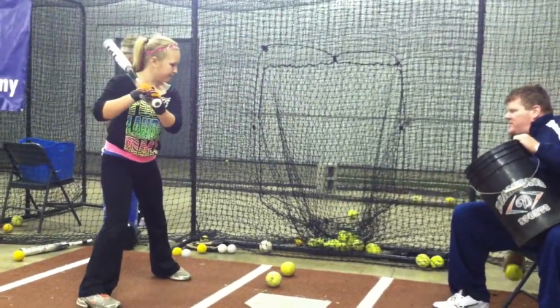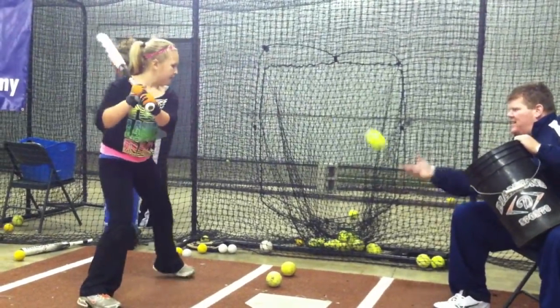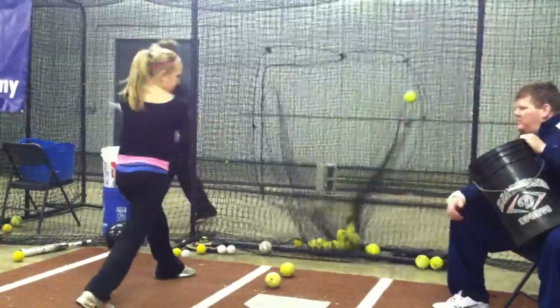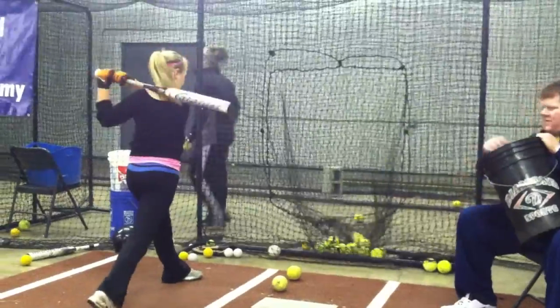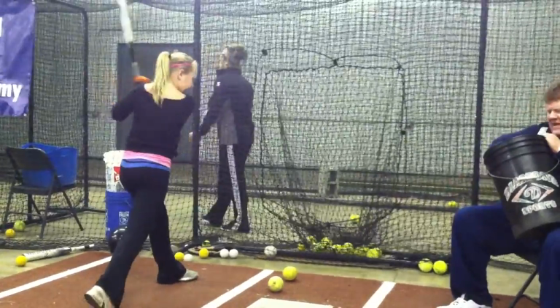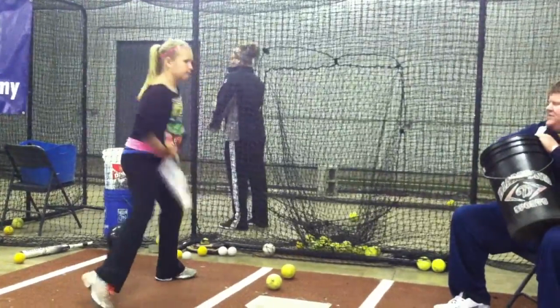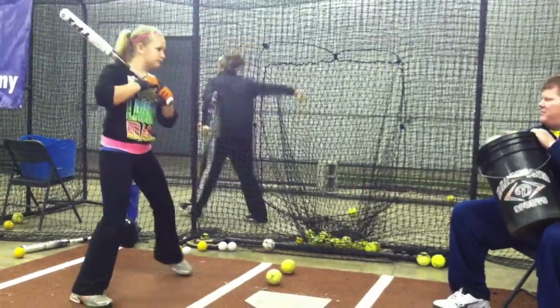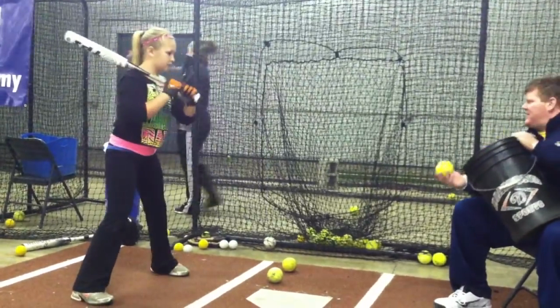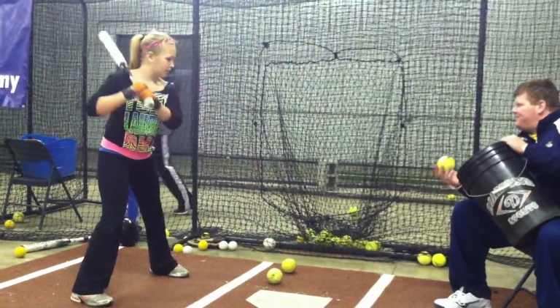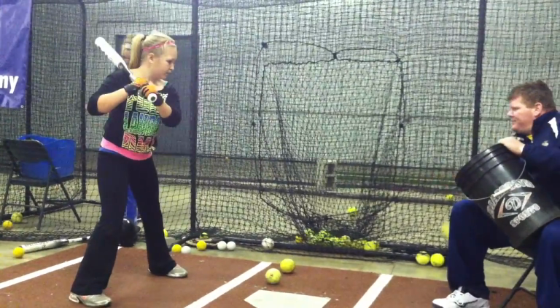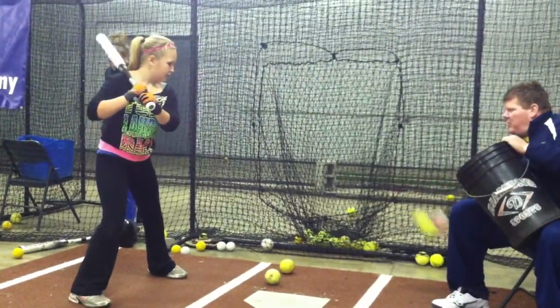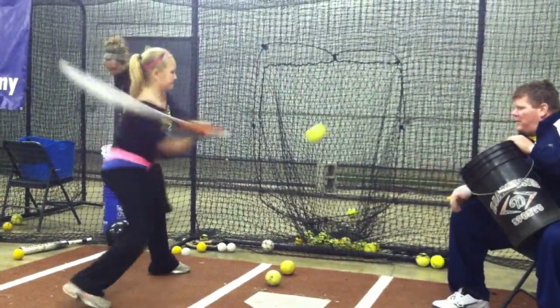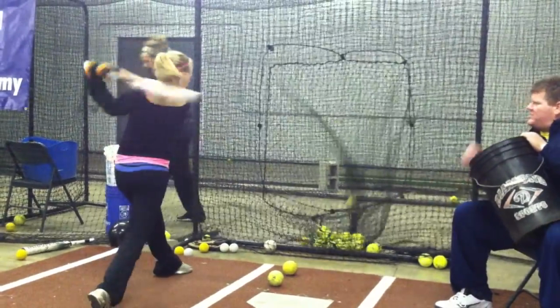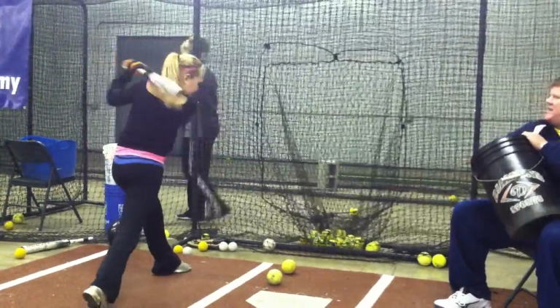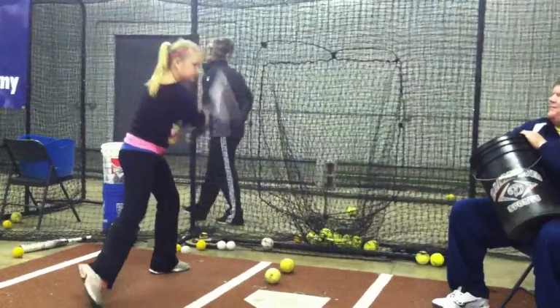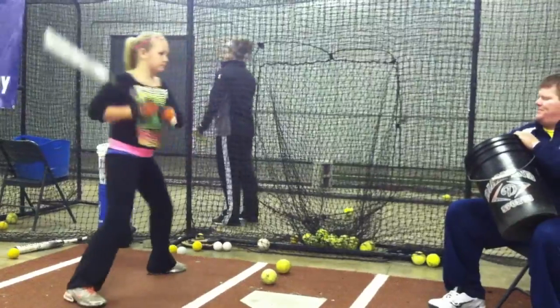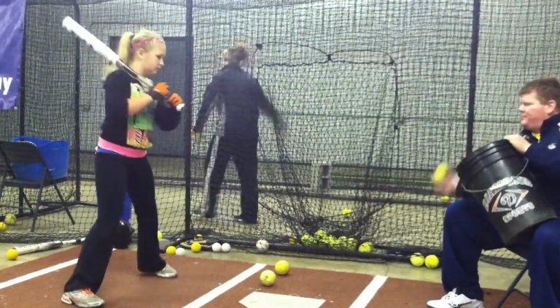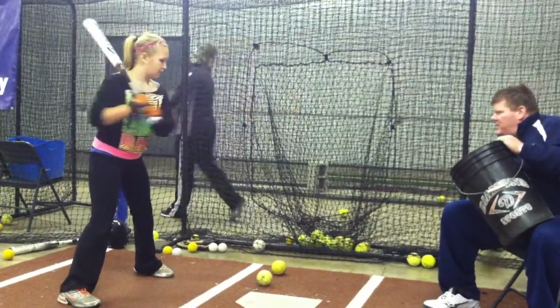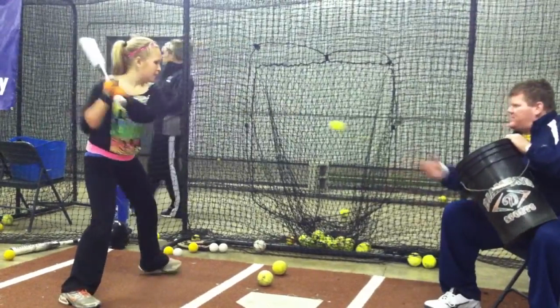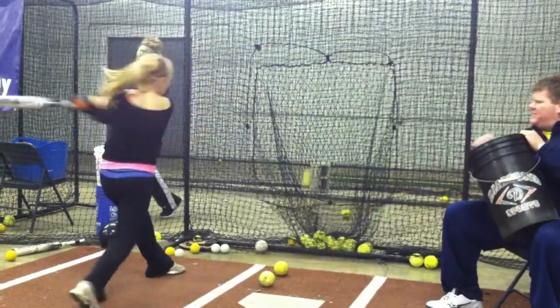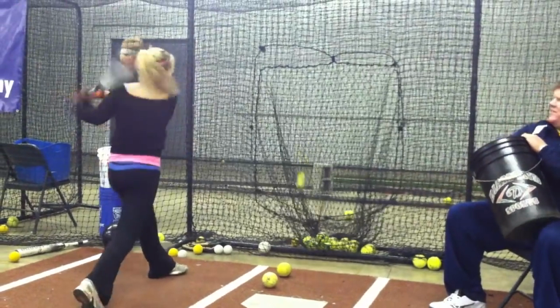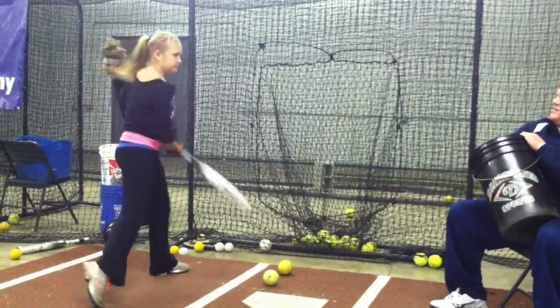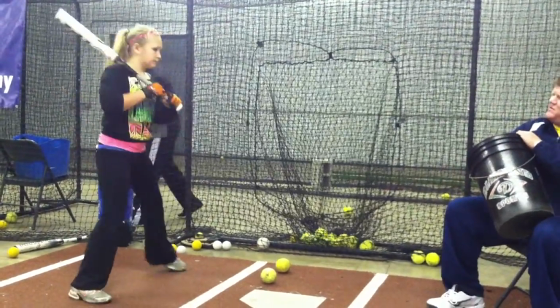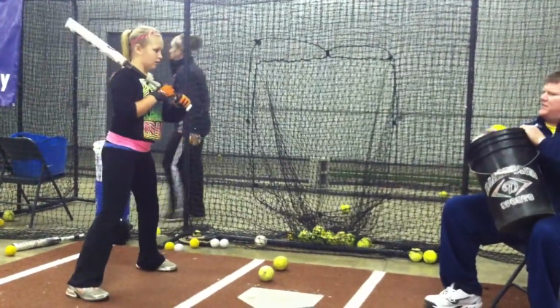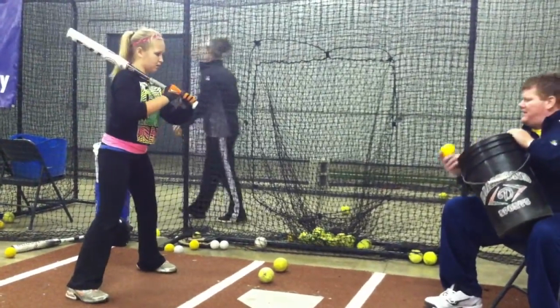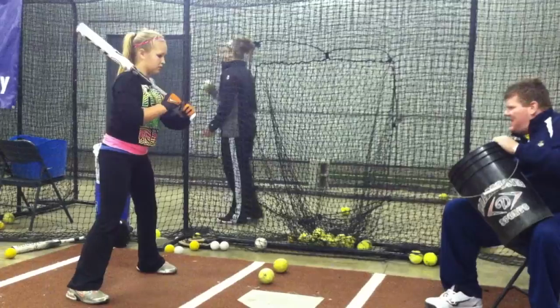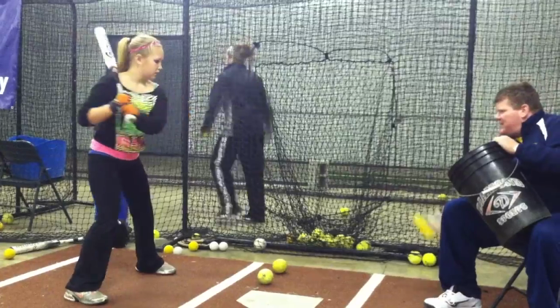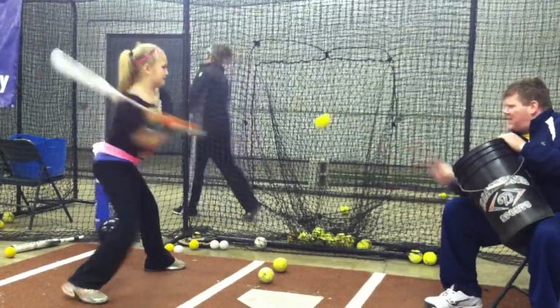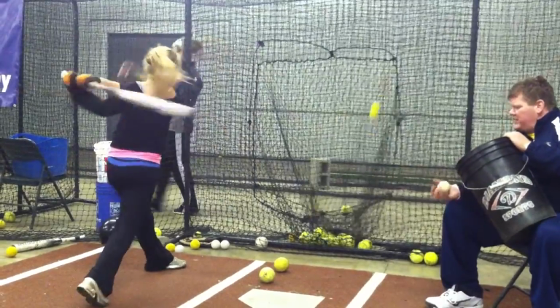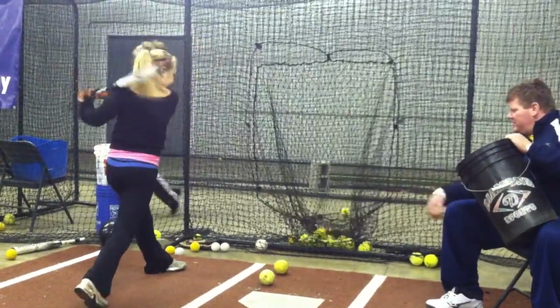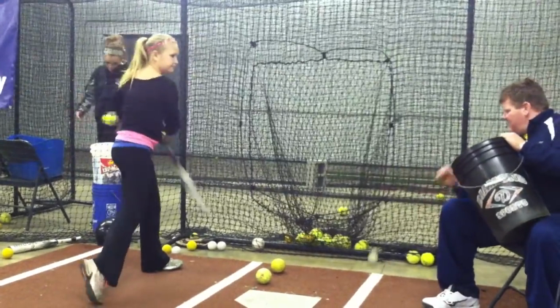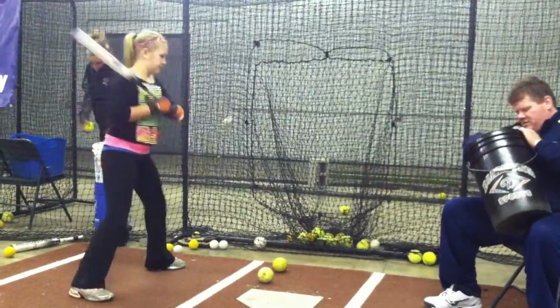Turn your hands out. Good job — see it again. Hold it. Let the hands relax a little bit. Relaxed hands. Throw it out. Drive. Good.